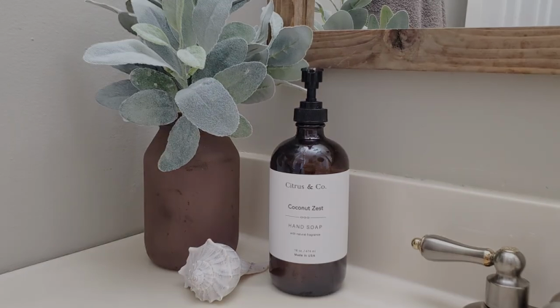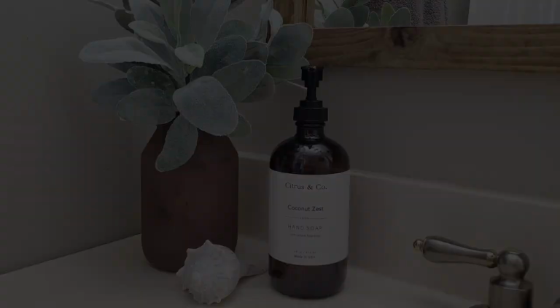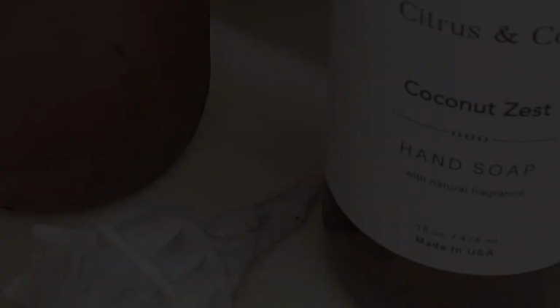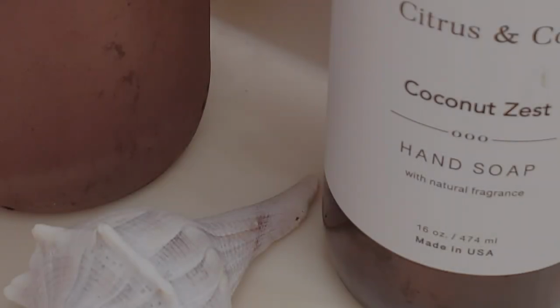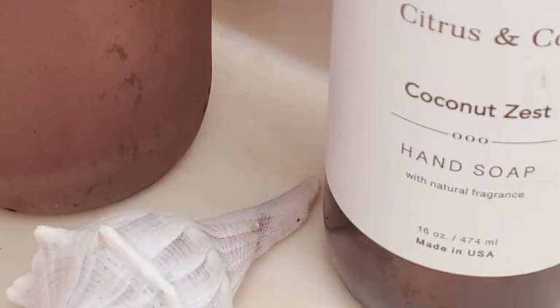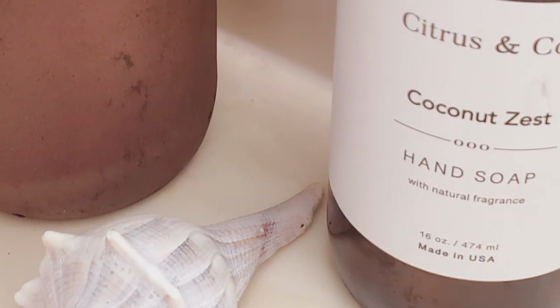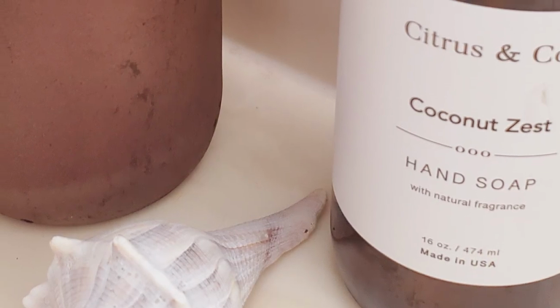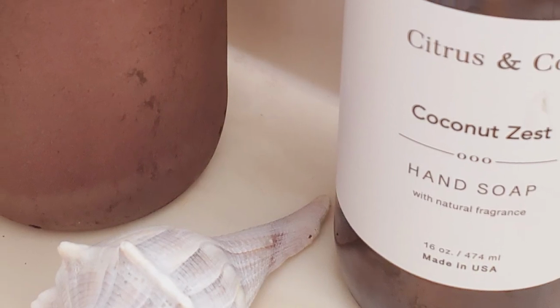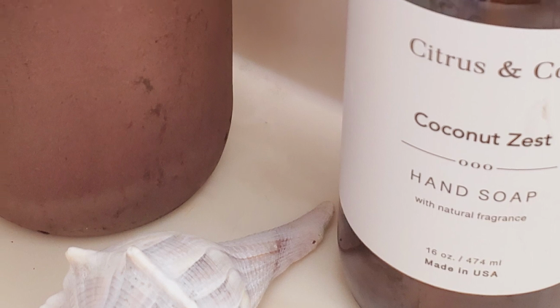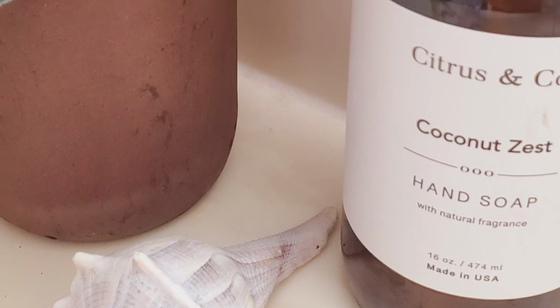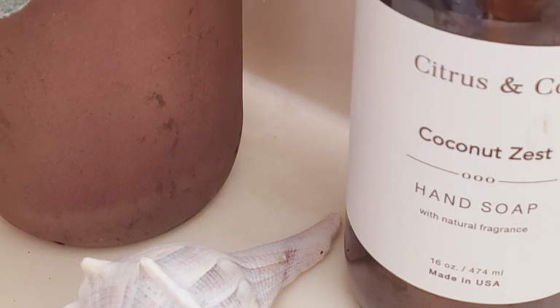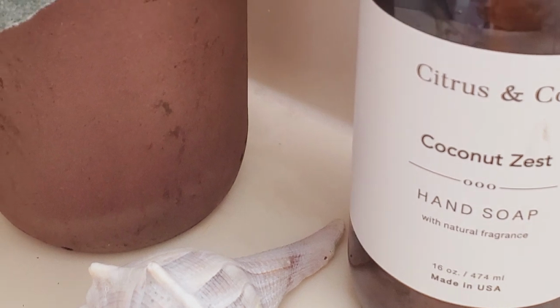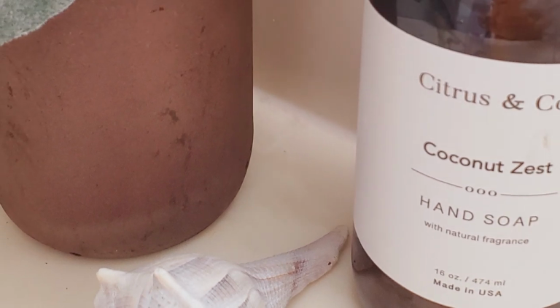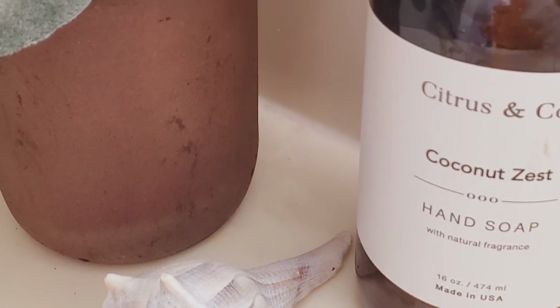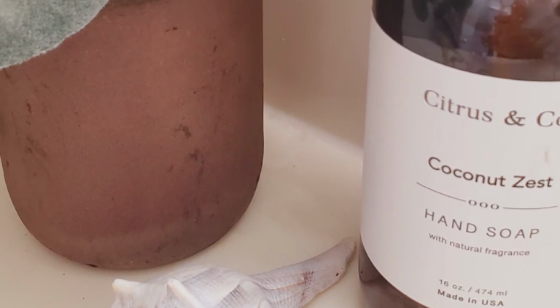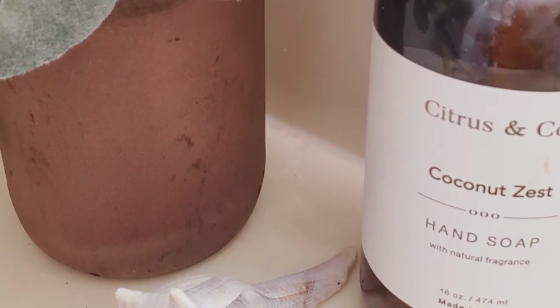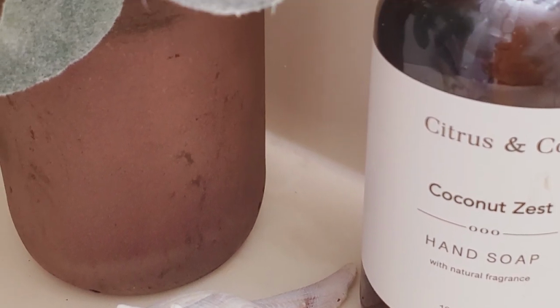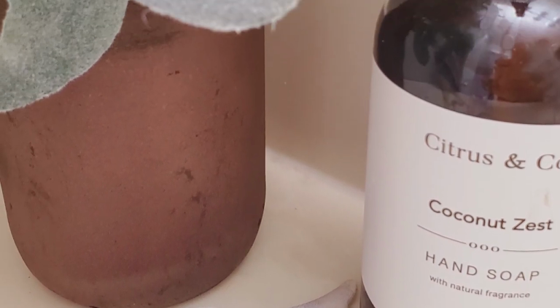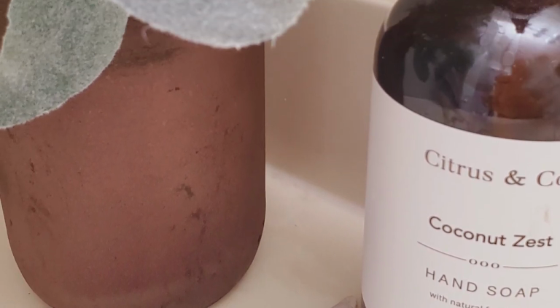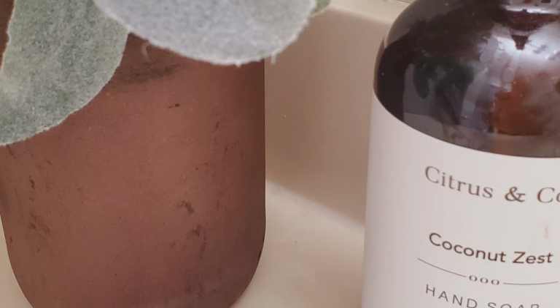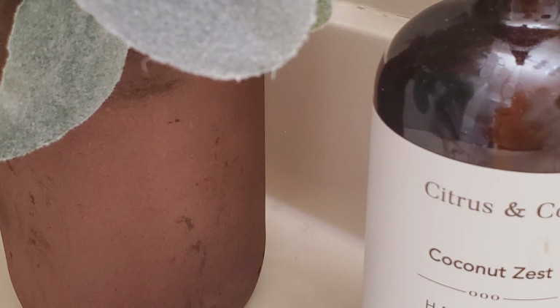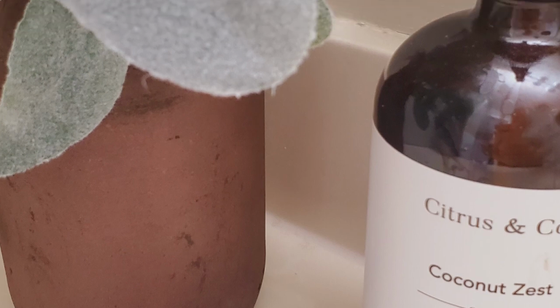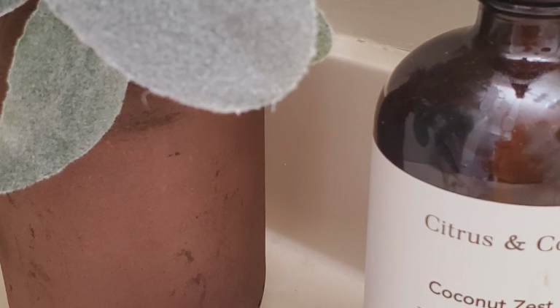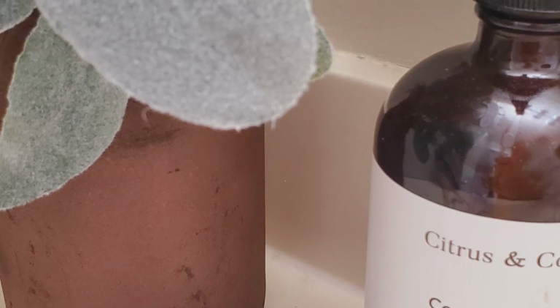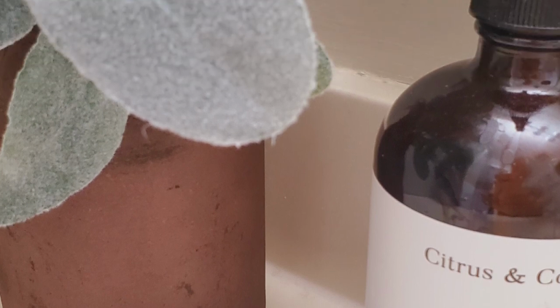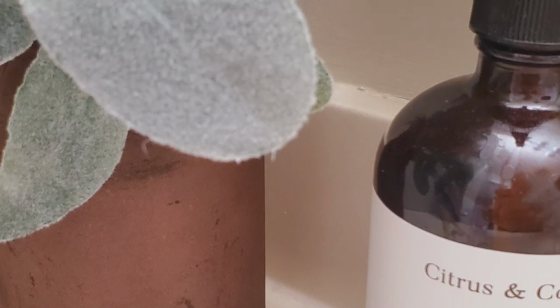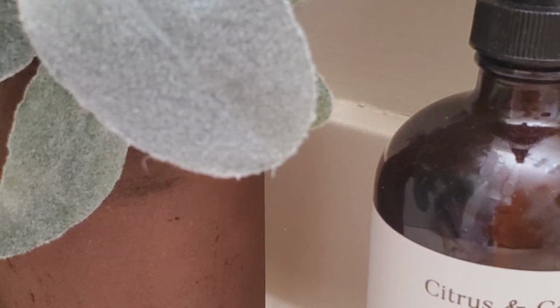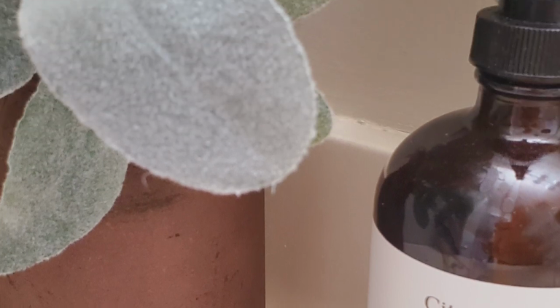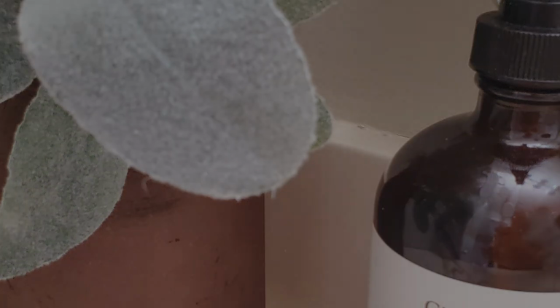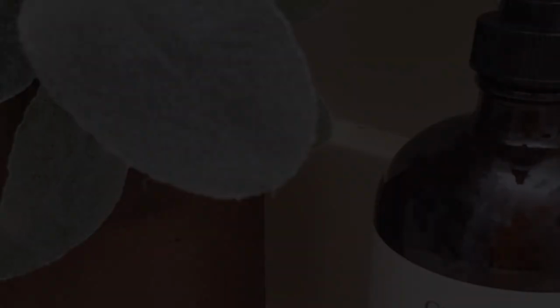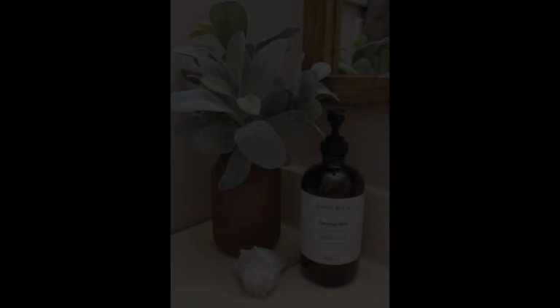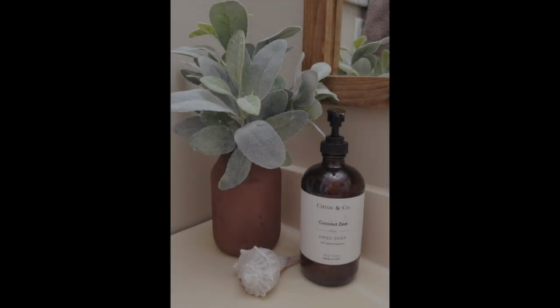I thought this was really pretty — let me know what you guys think of this one. Like I said, this isn't what I had in mind — I wanted it to be a brown color. This is more of a reddish, but I think it's still pretty.